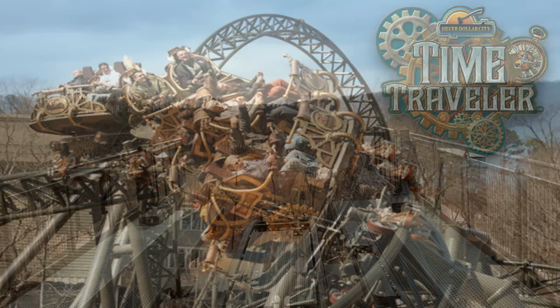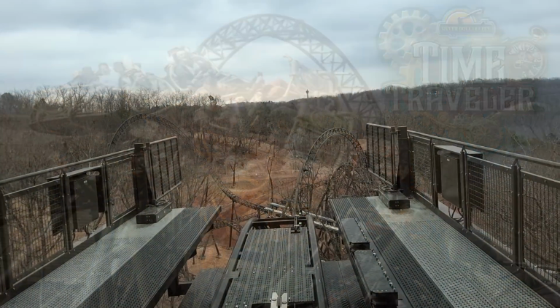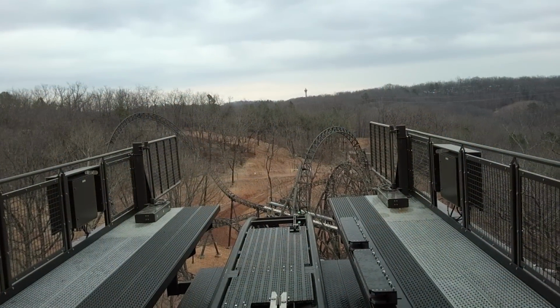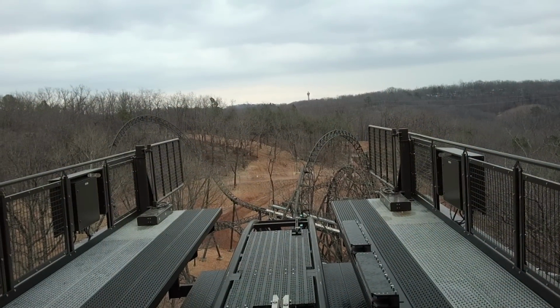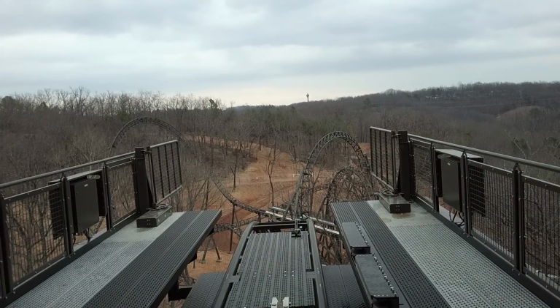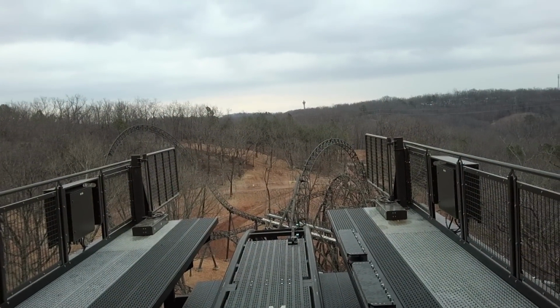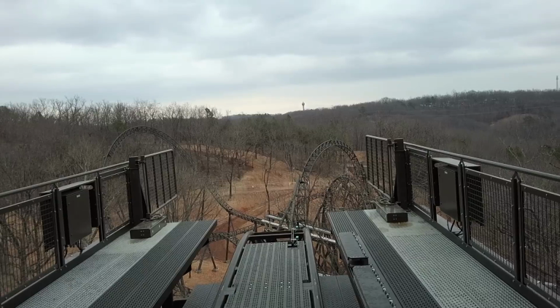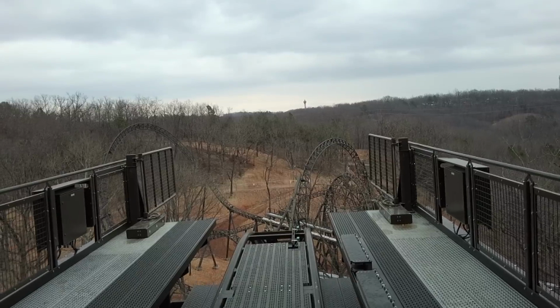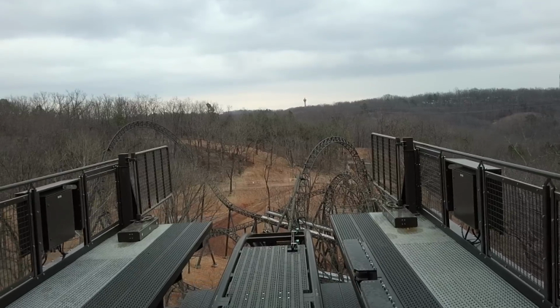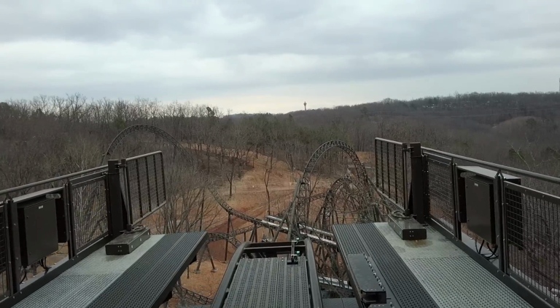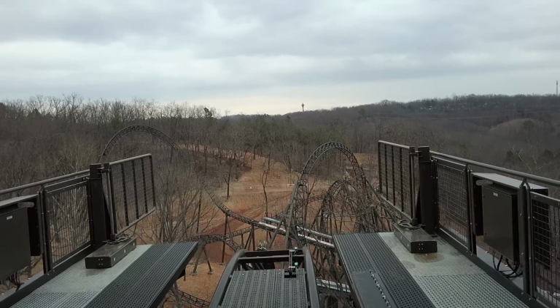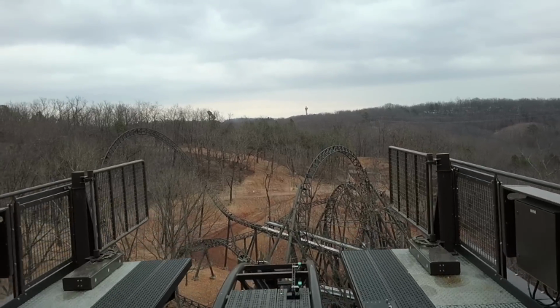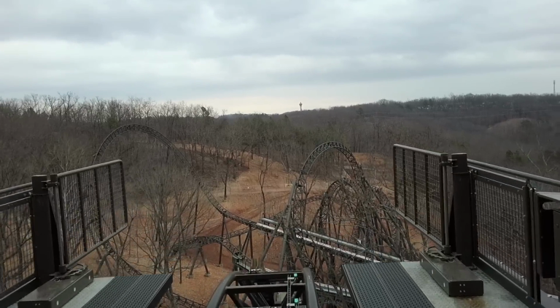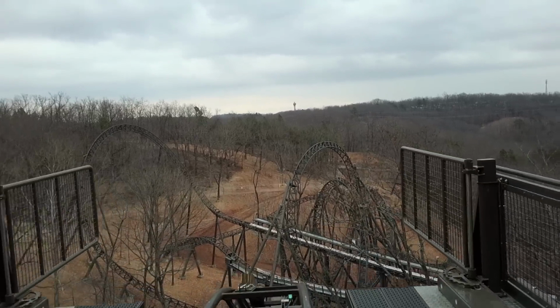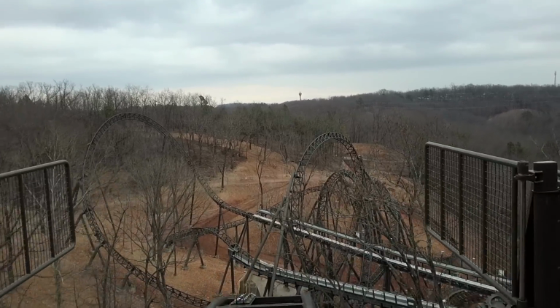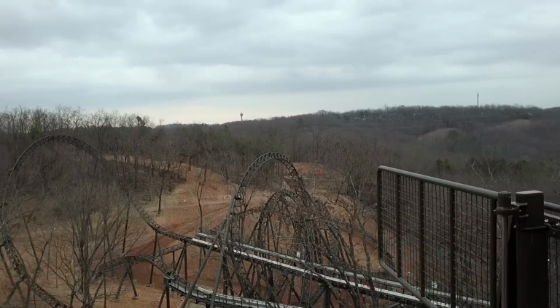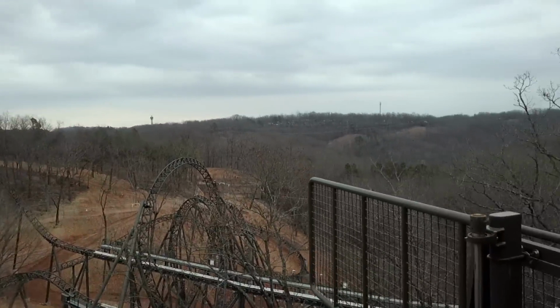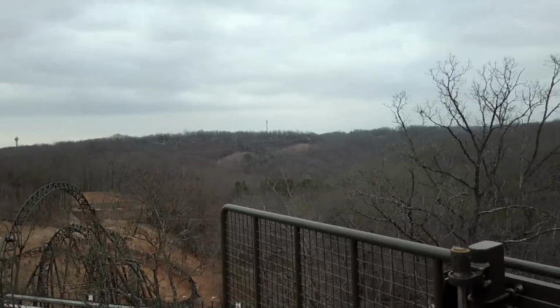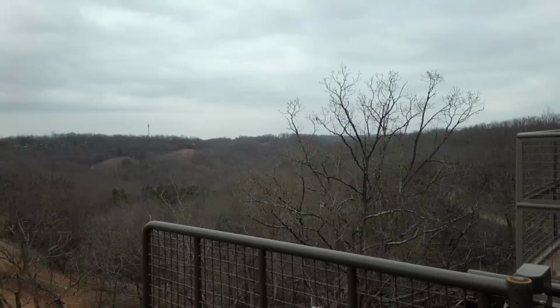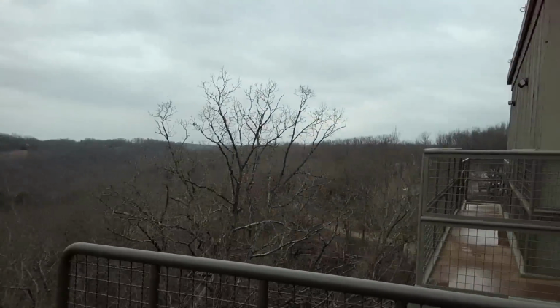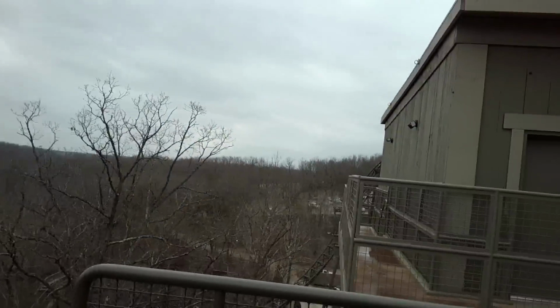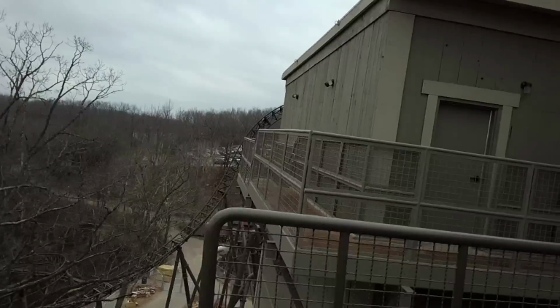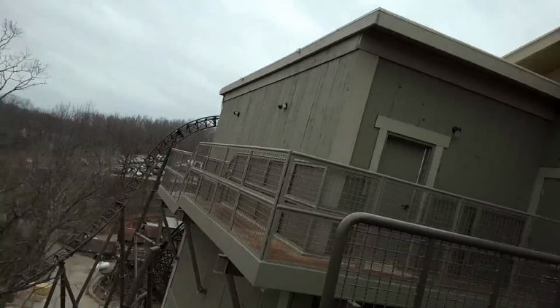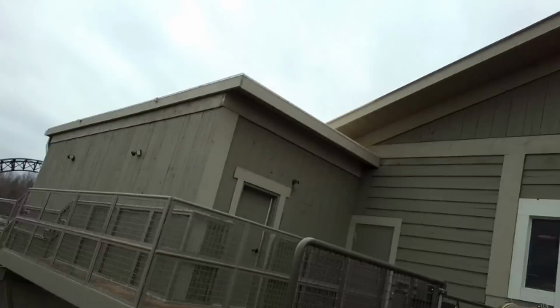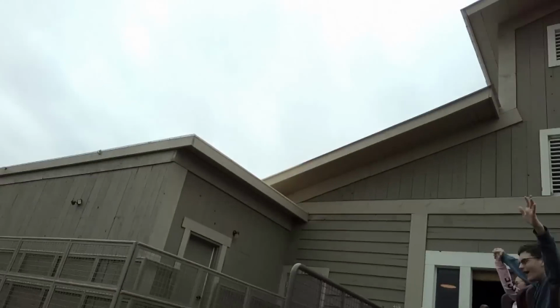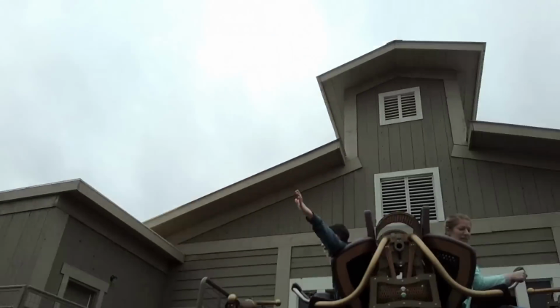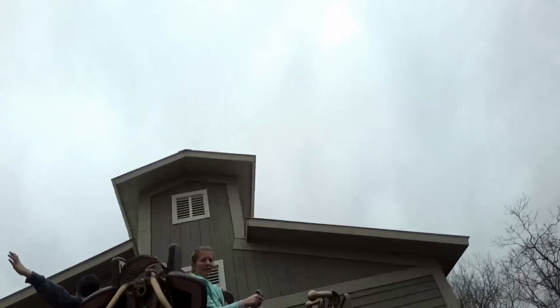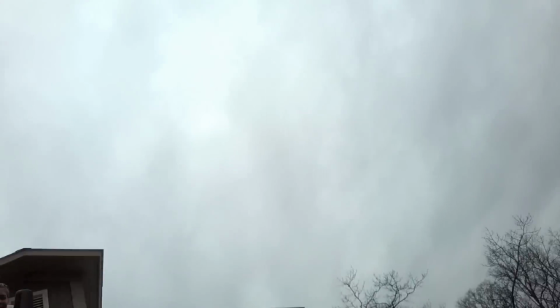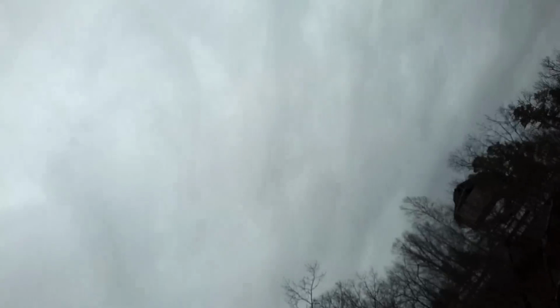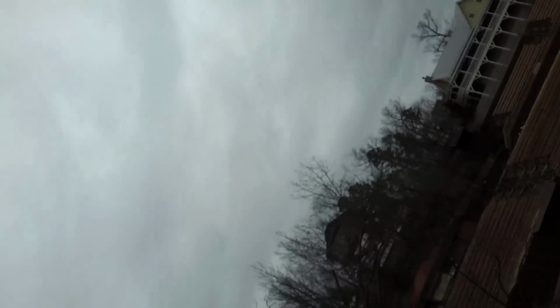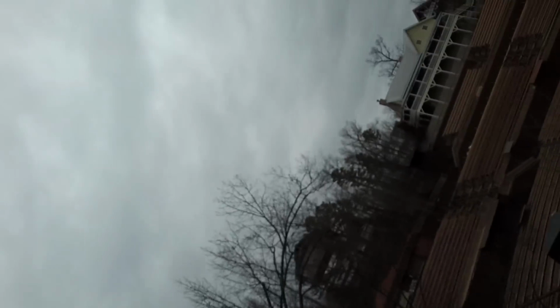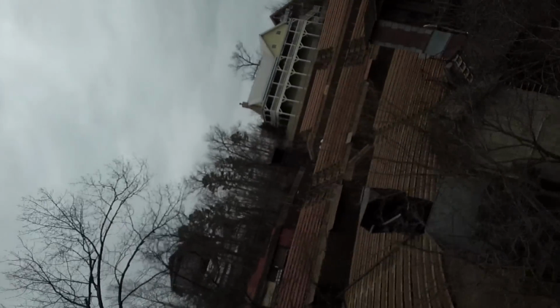Number nine: Time Traveler, located at one of my favorite parks — Silver Dollar City in Branson, Missouri. Time Traveler features probably the most unique drop I've ever experienced. This awesome coaster starts off with a bang due to its 90-degree drop right out of the station.